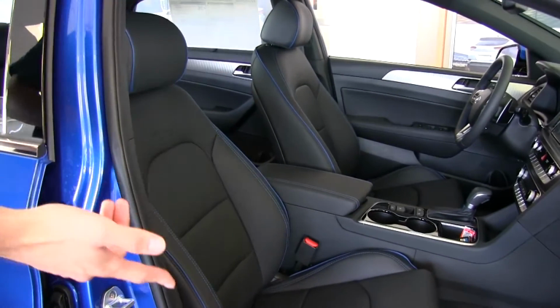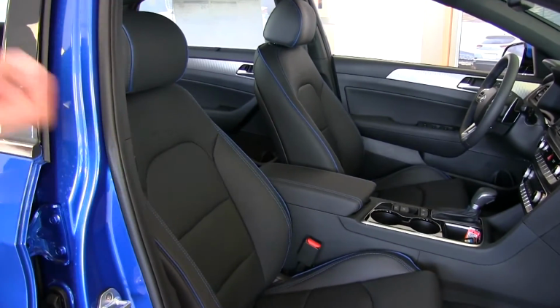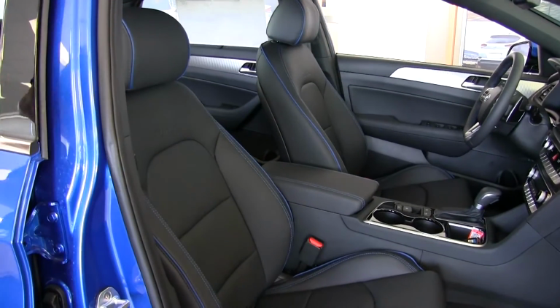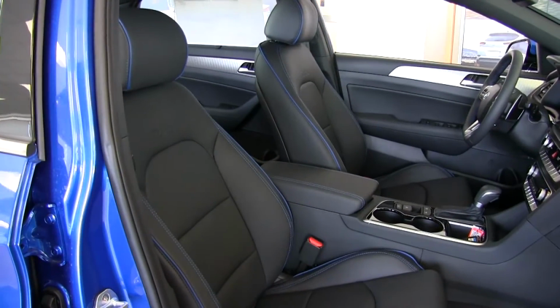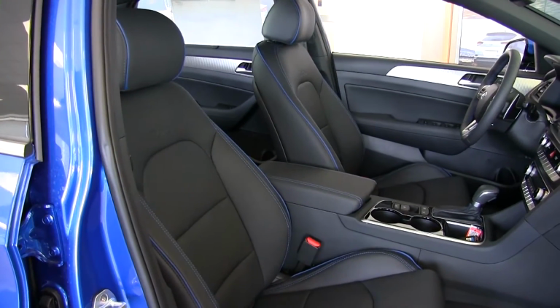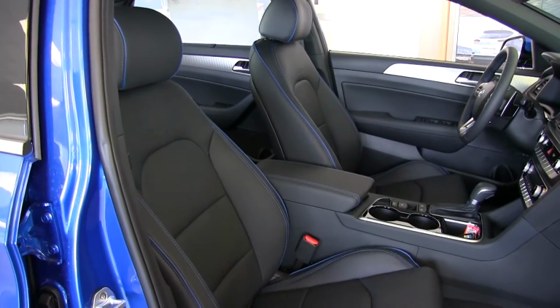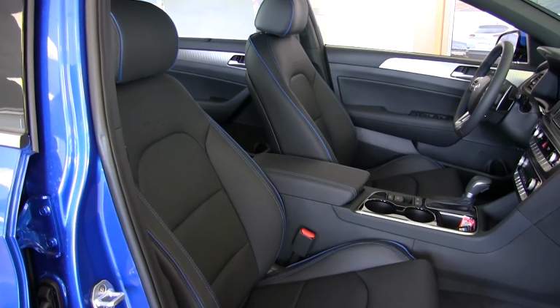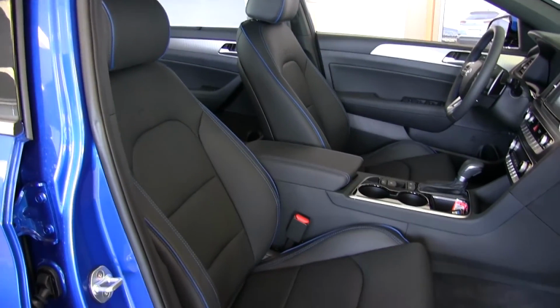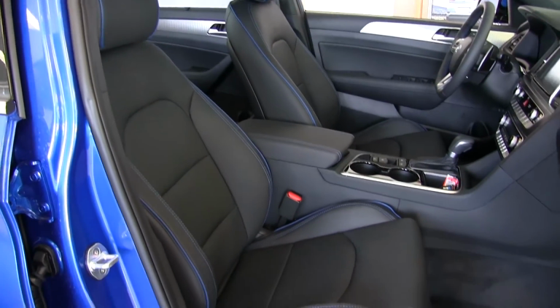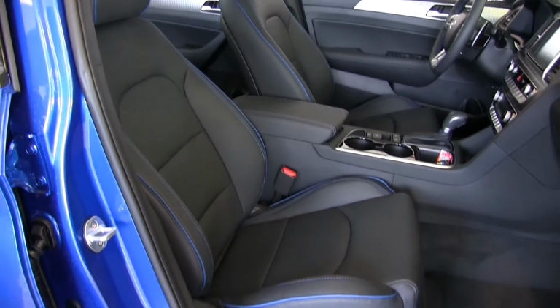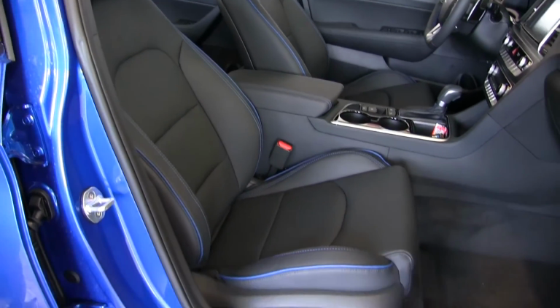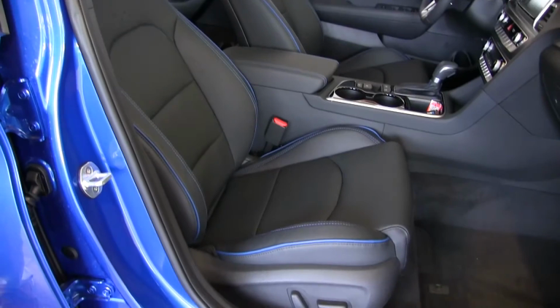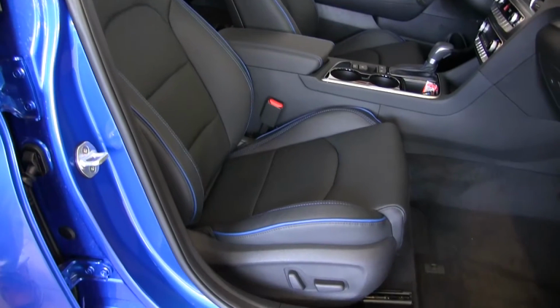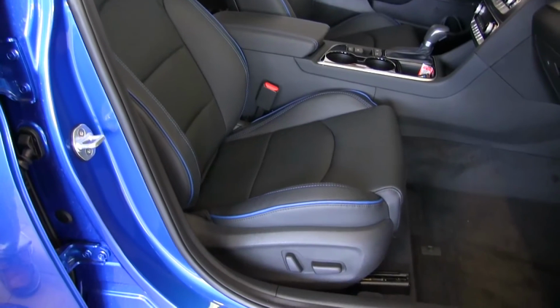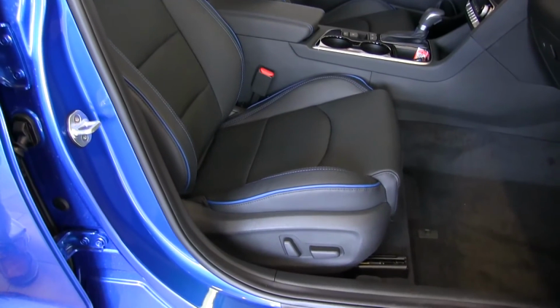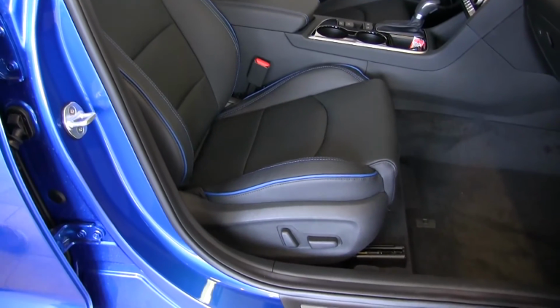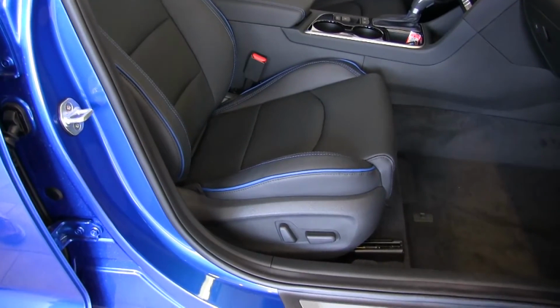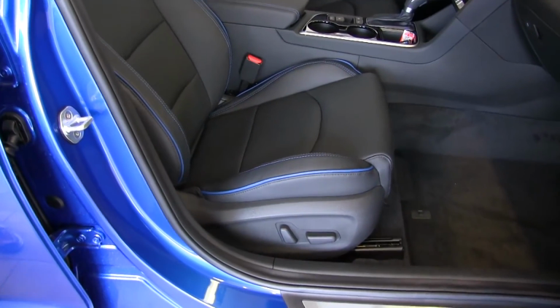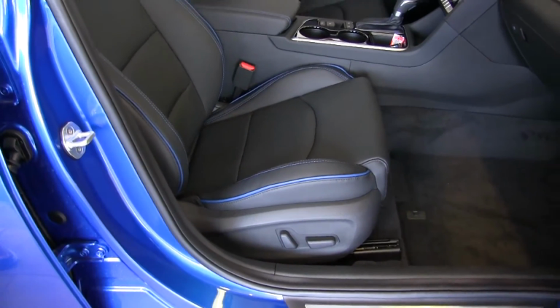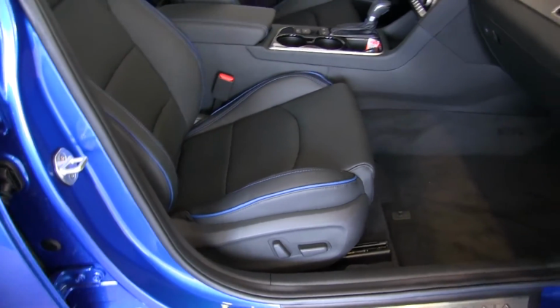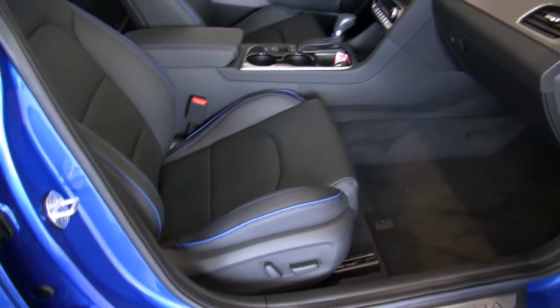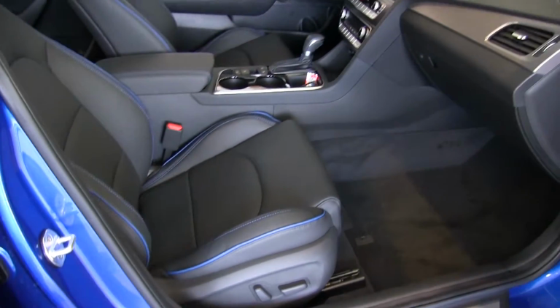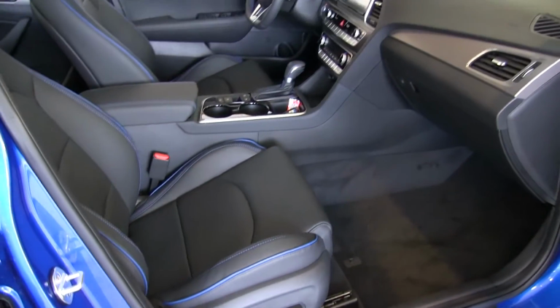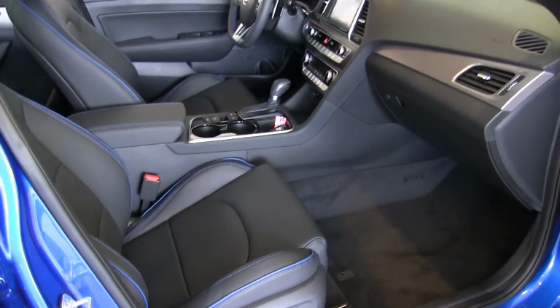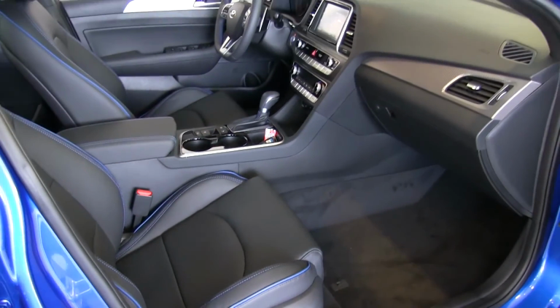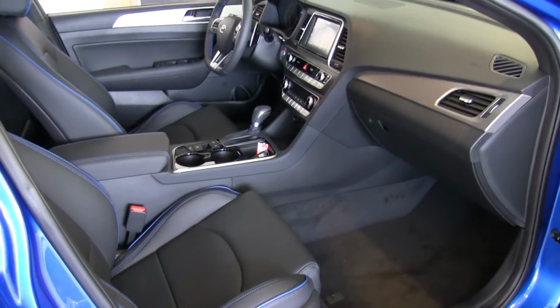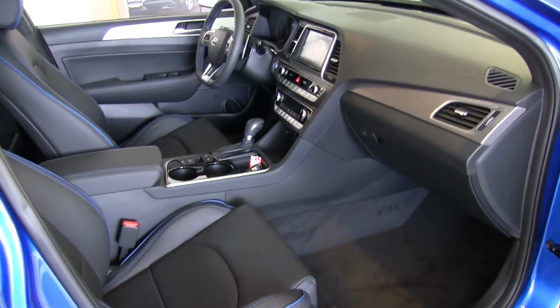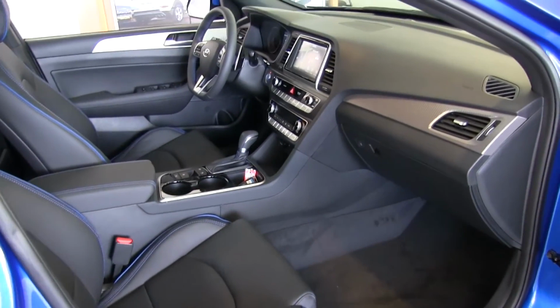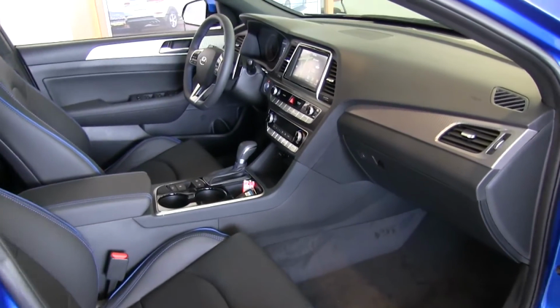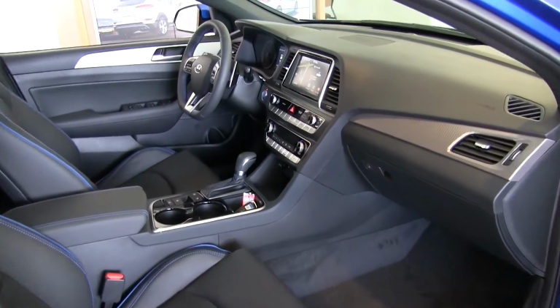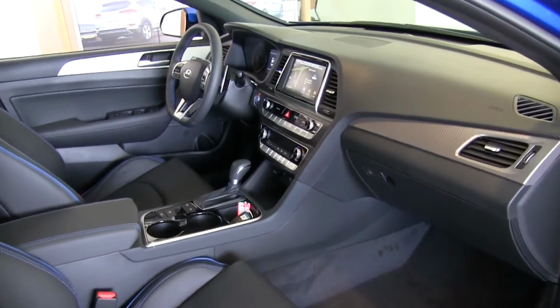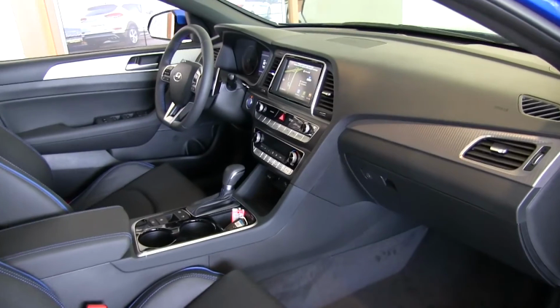With this, we also have the six-way power passenger seat. Both front seats are heated and ventilated, keeping you comfortable no matter what temperature you have.